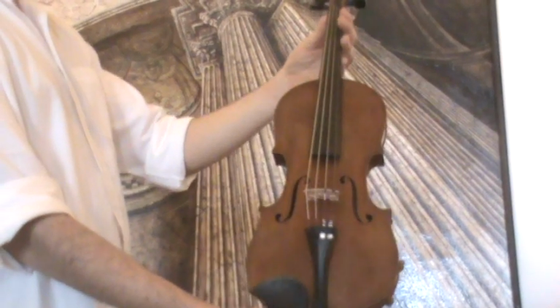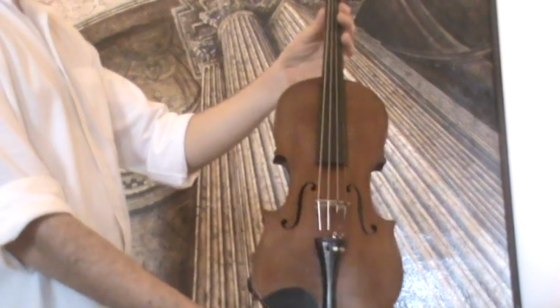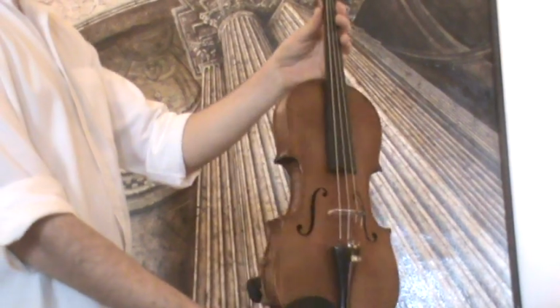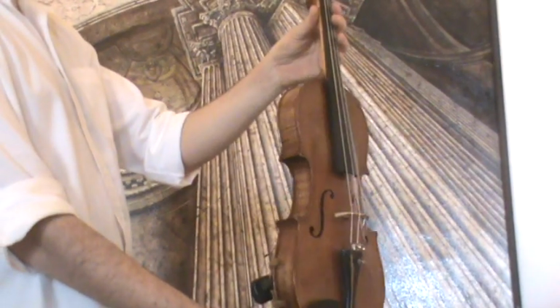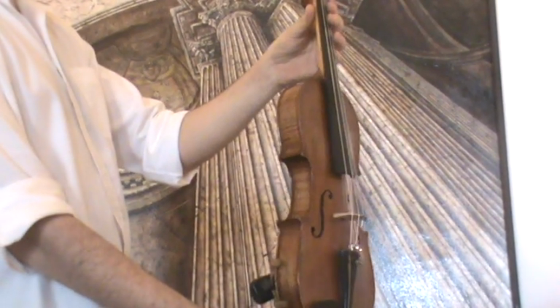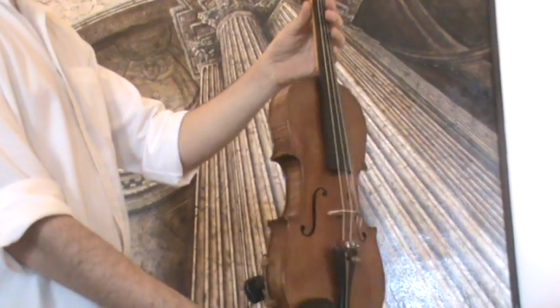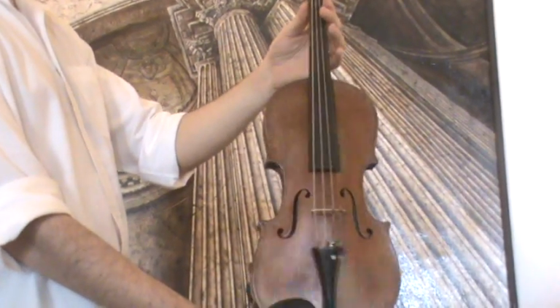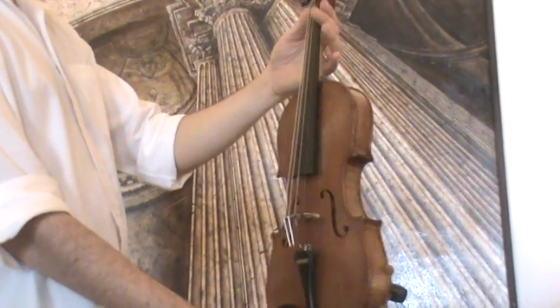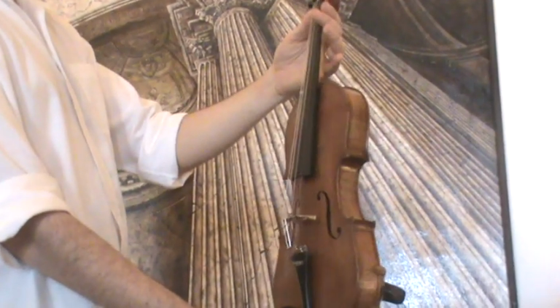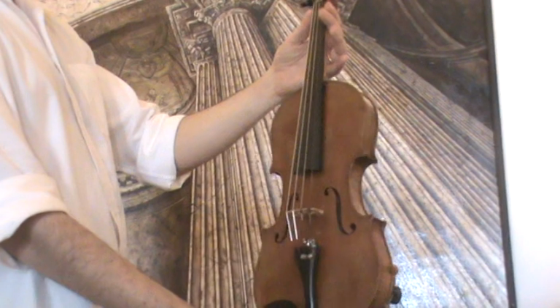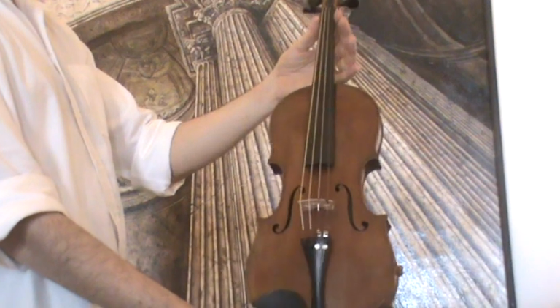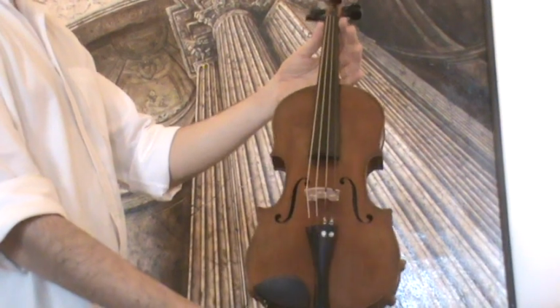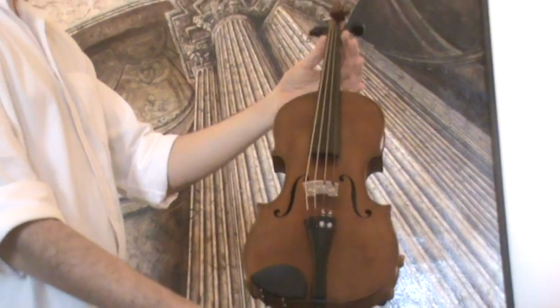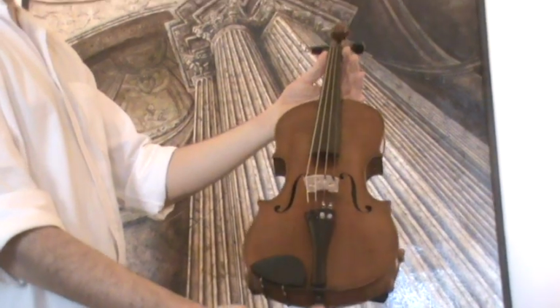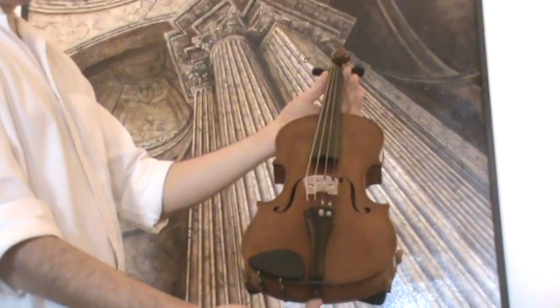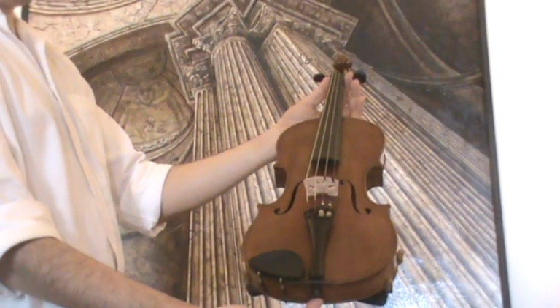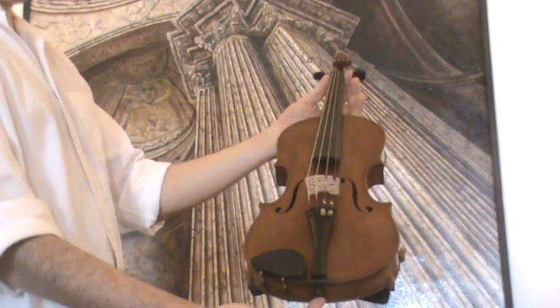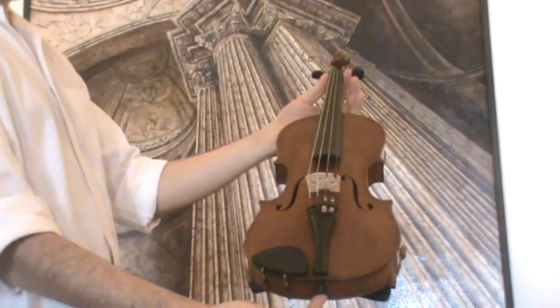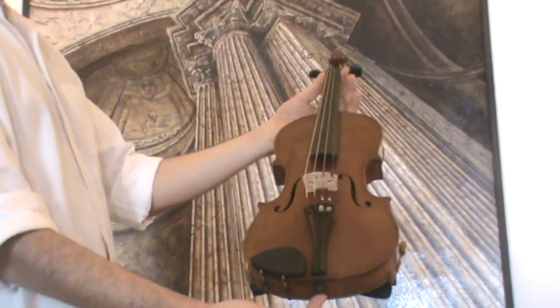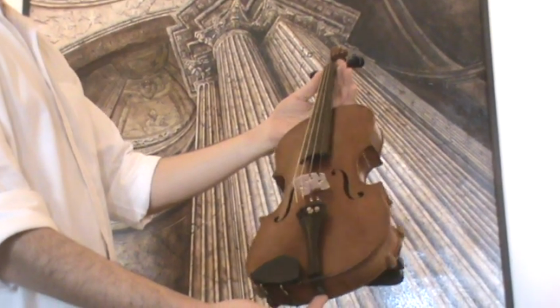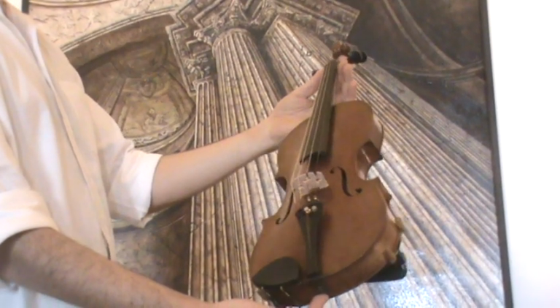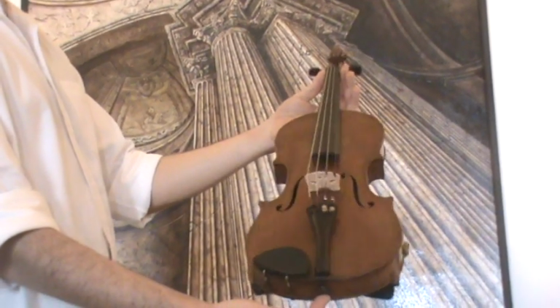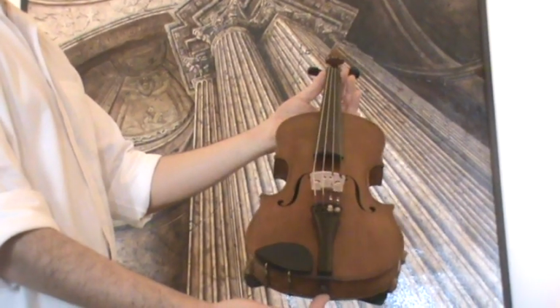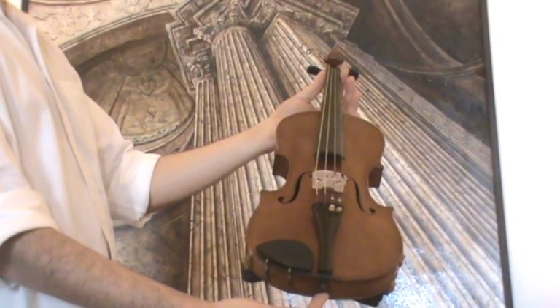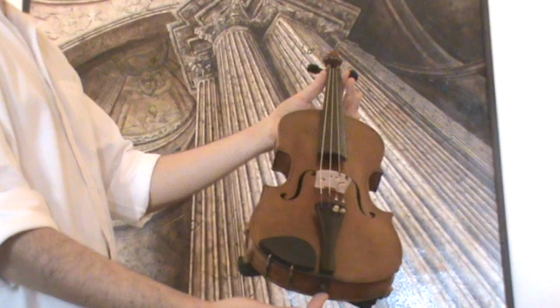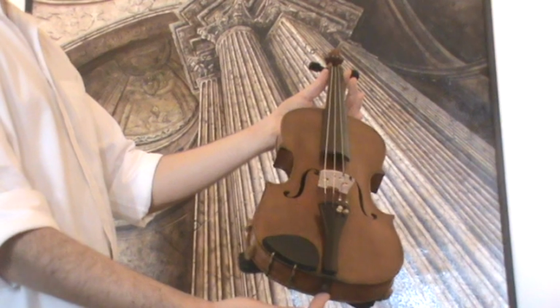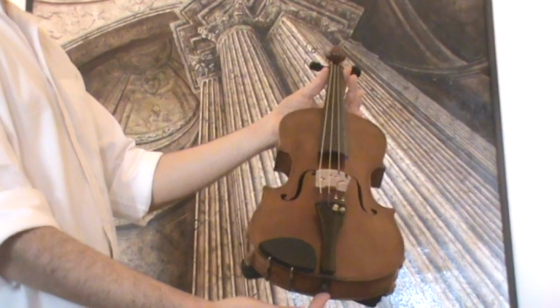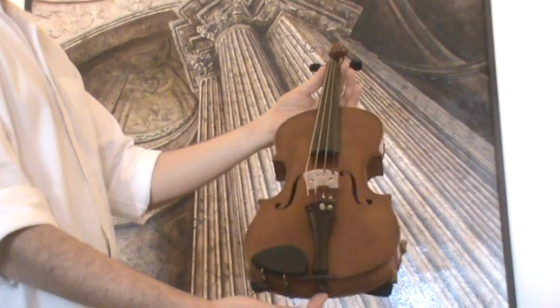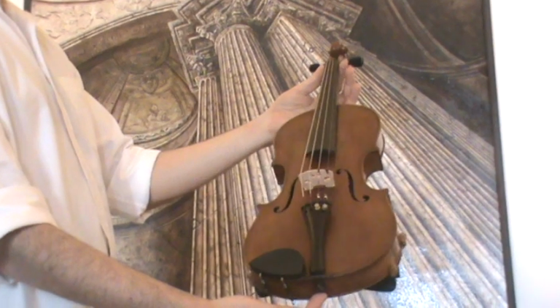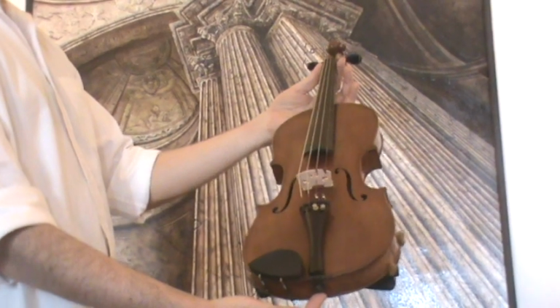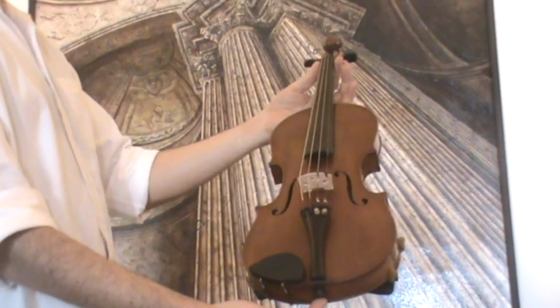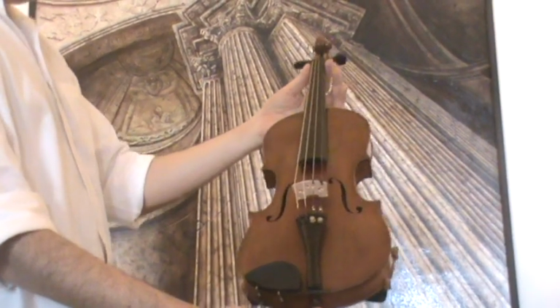In our workshop the violin received a new set up with new Ebony pegs, a newly fitted Elder Ebony tailpiece and chin rest, a new bridge, and new strings.